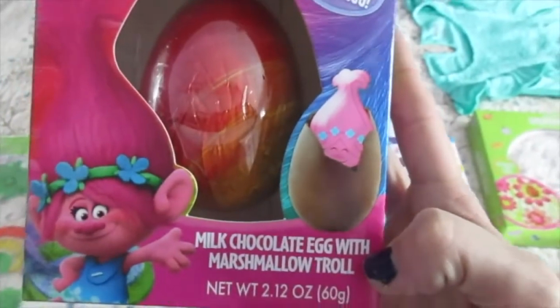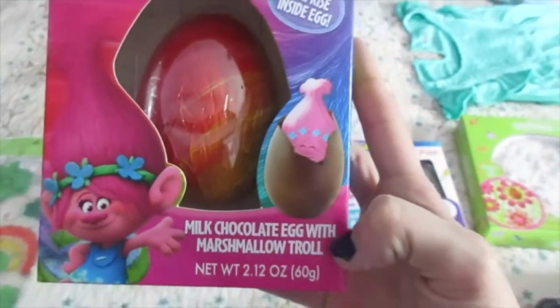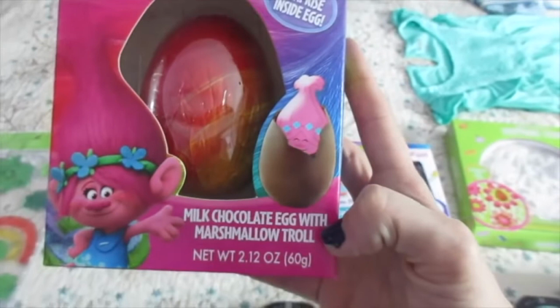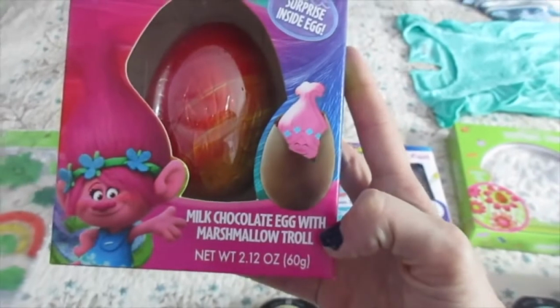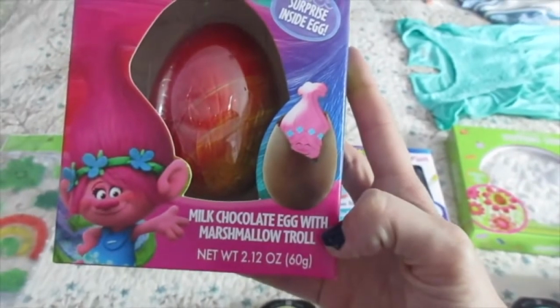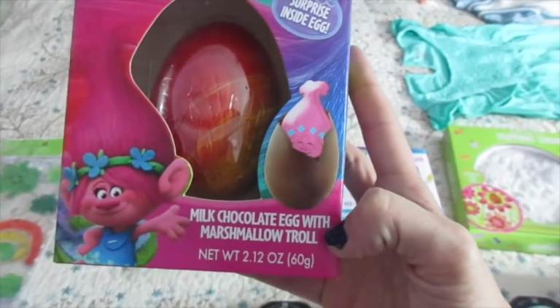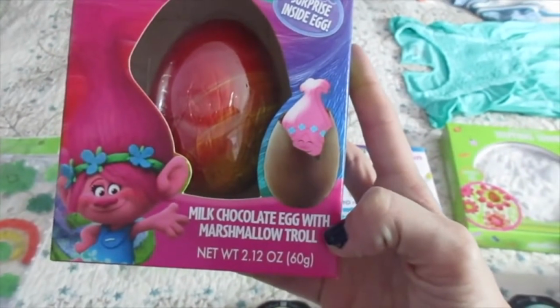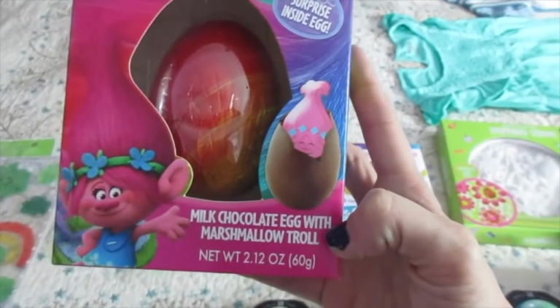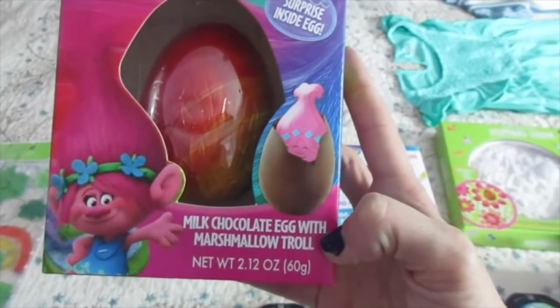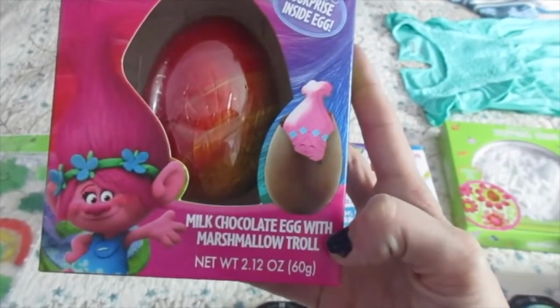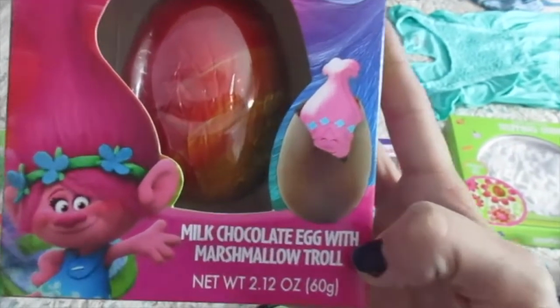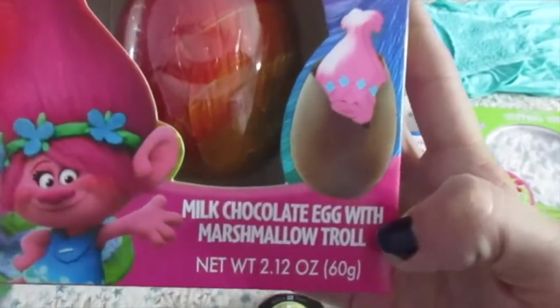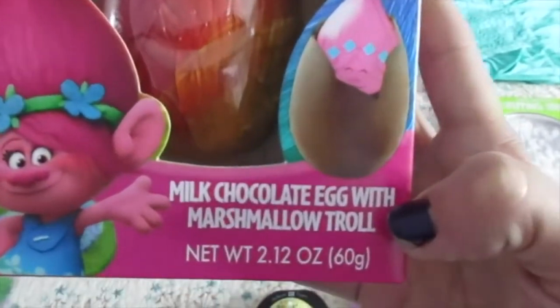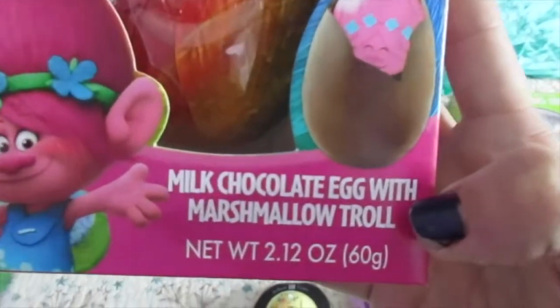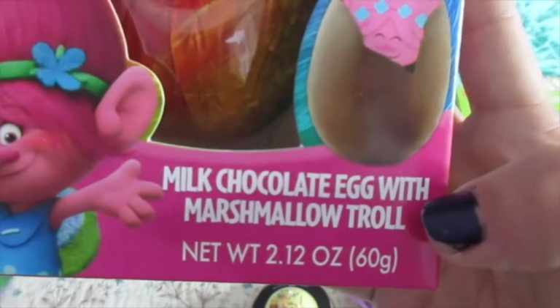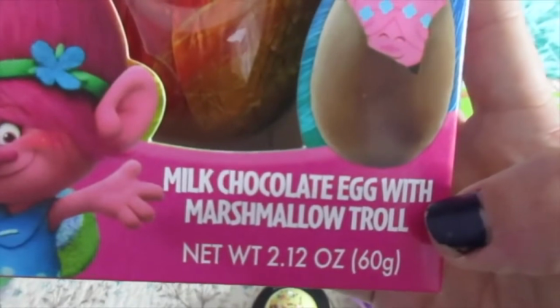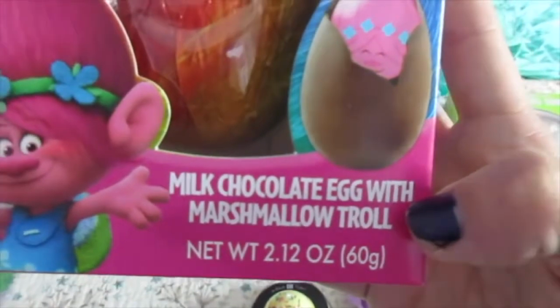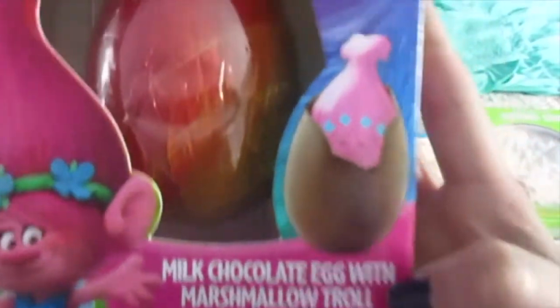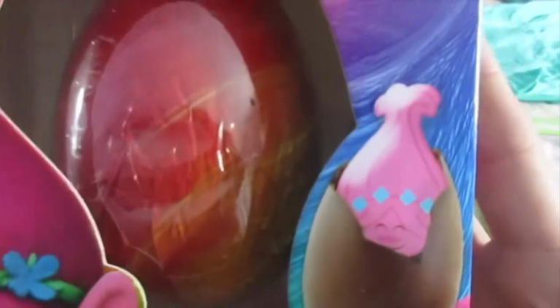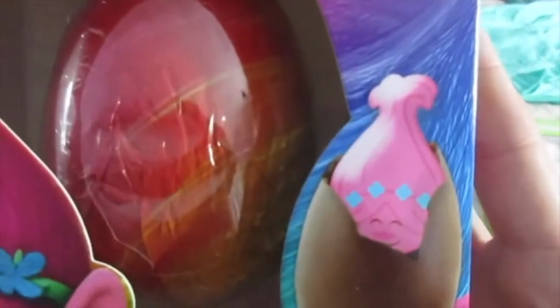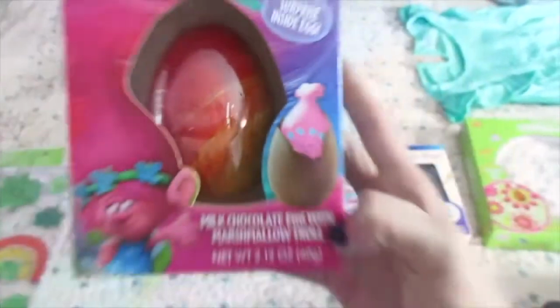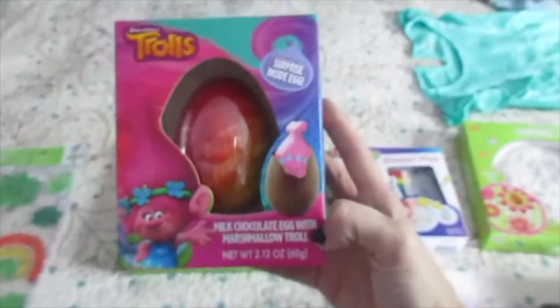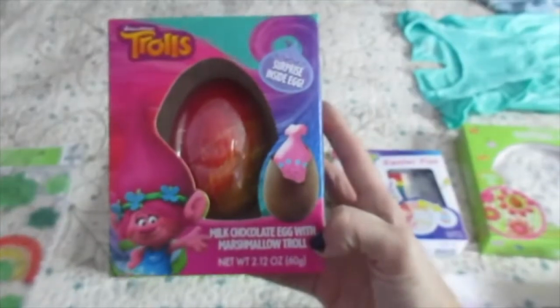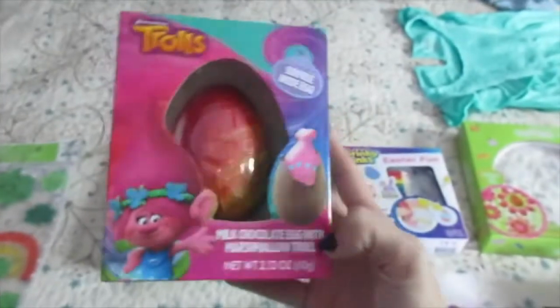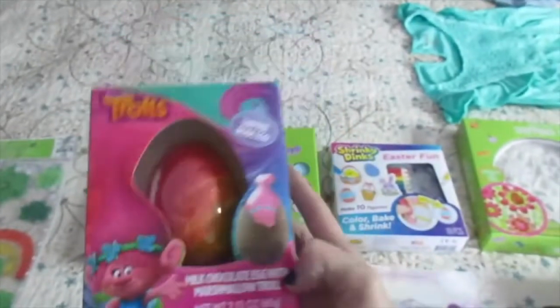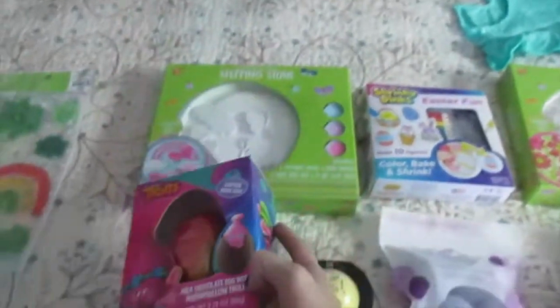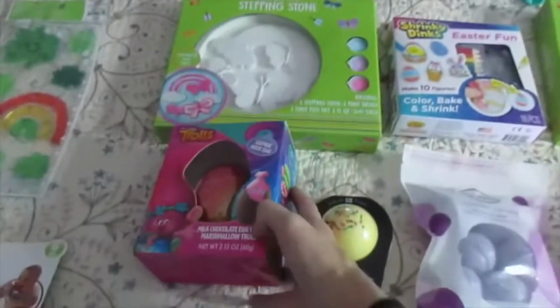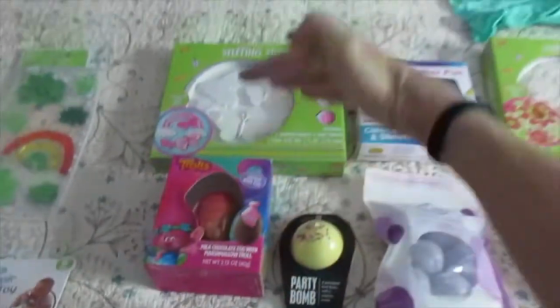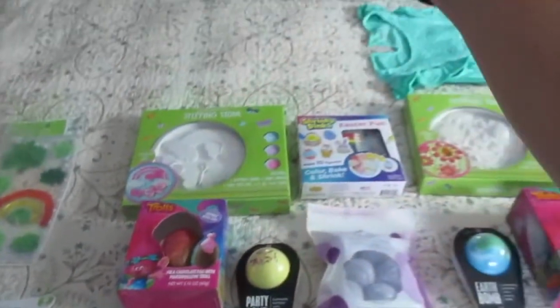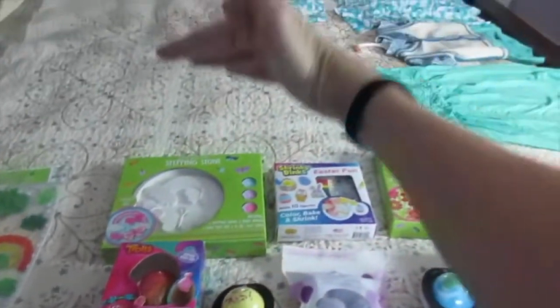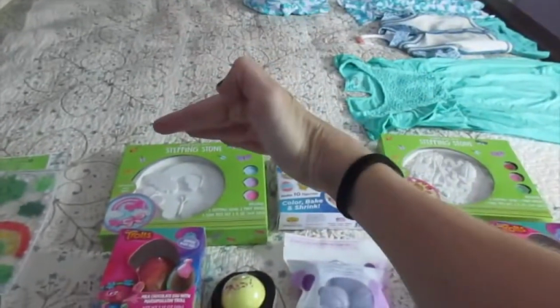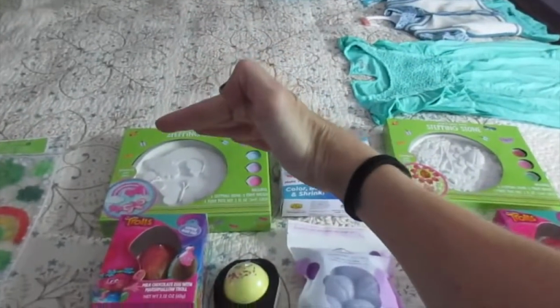What's that other movie they're obsessed with? The one with the pig? Sing? A chocolate marshmallow egg — there's a marshmallow troll inside. Oh my gosh, they're going to love it. I remember getting those enormous bunnies that were like the size of me.